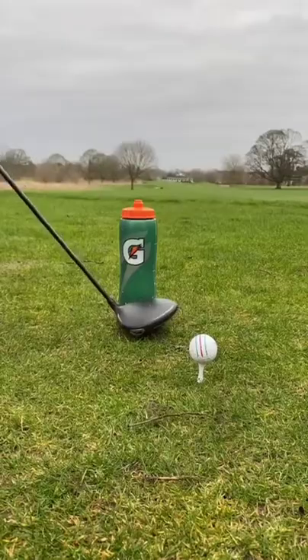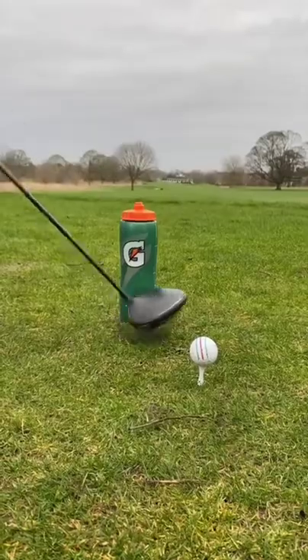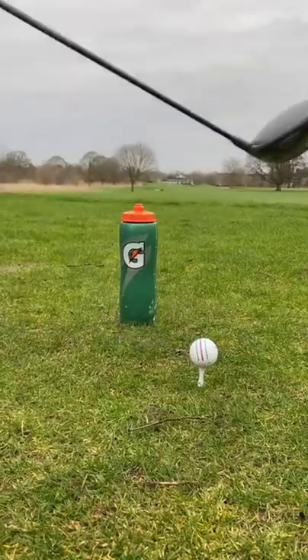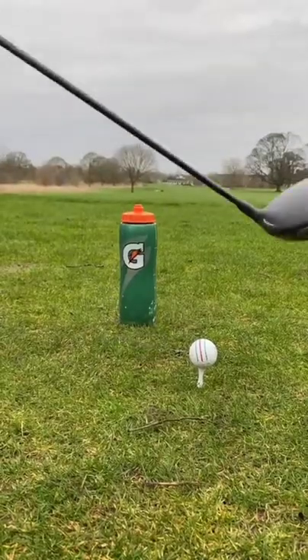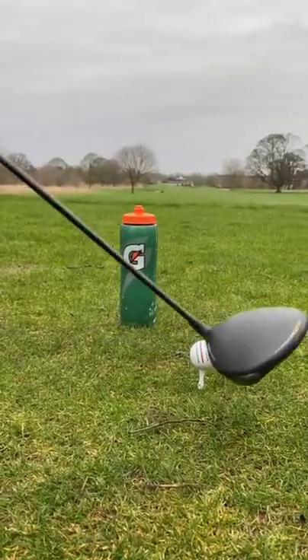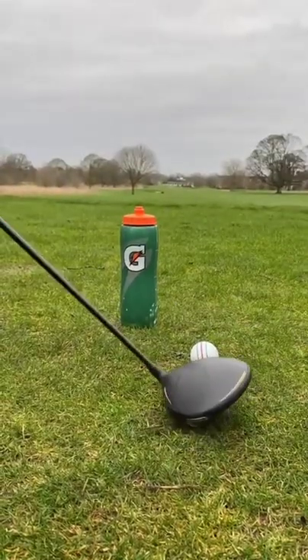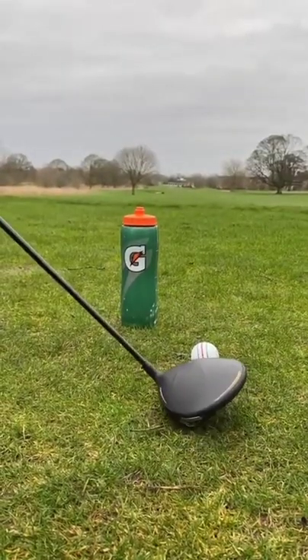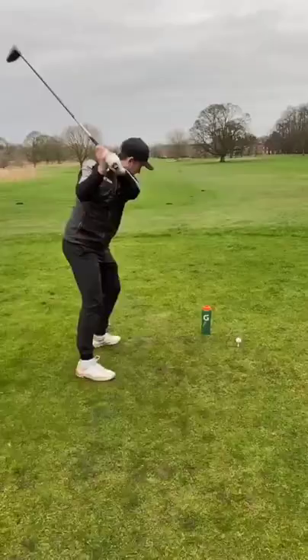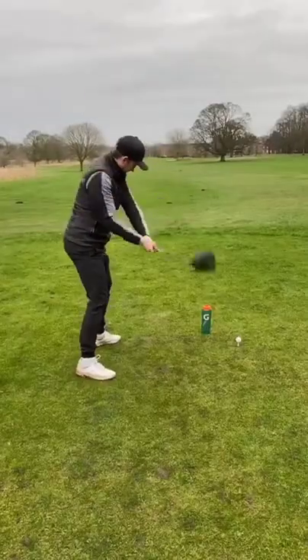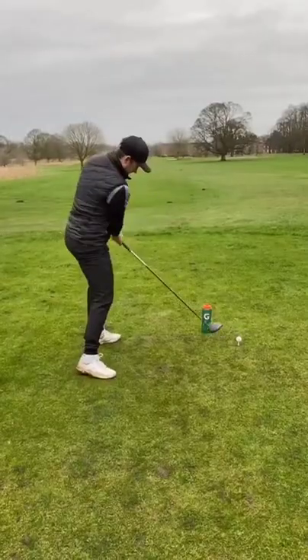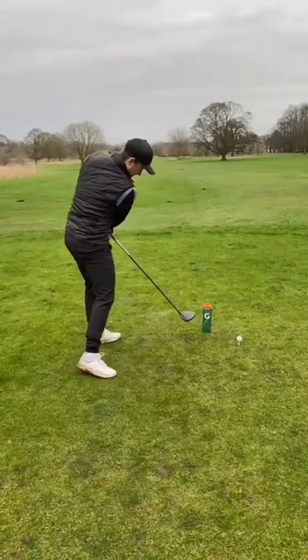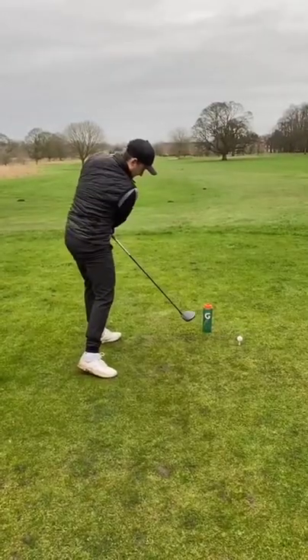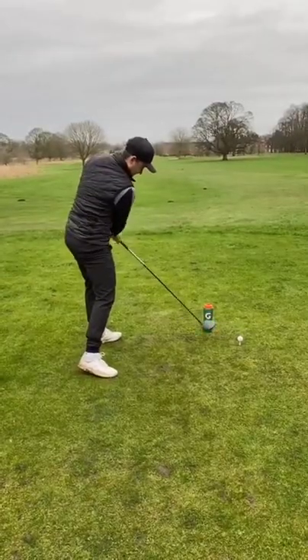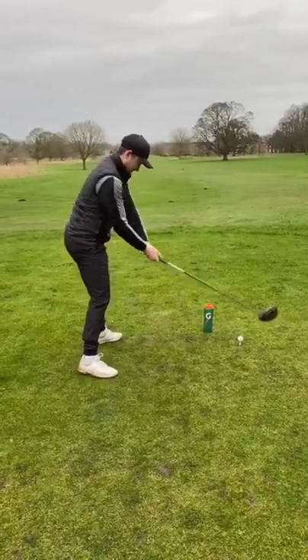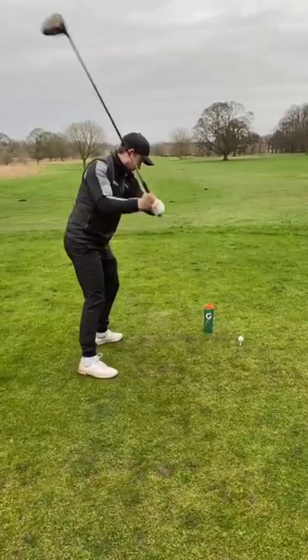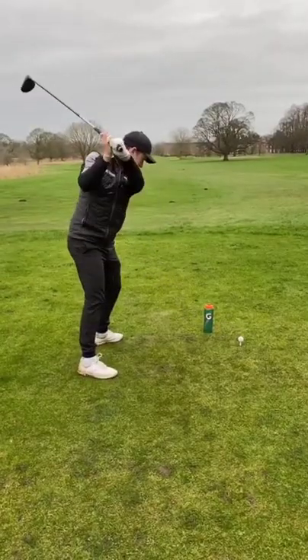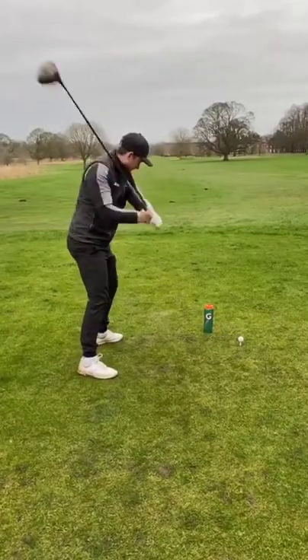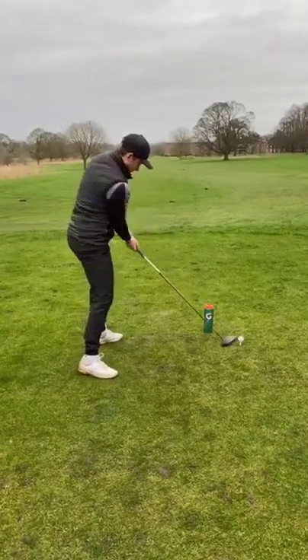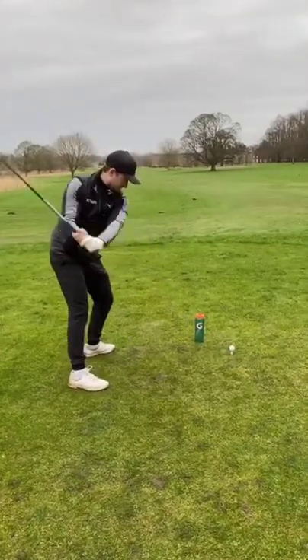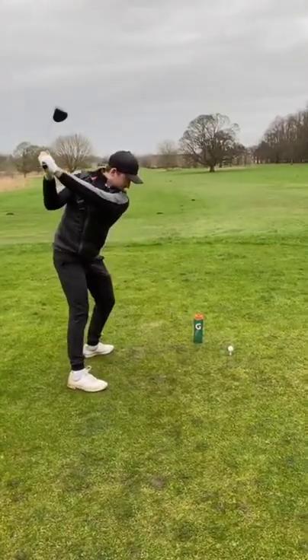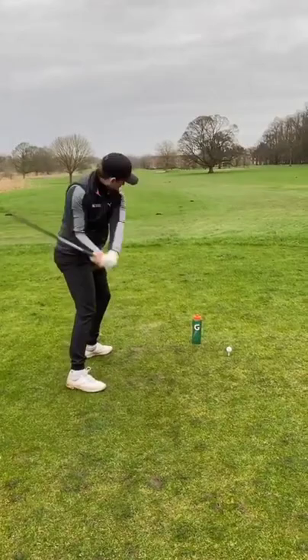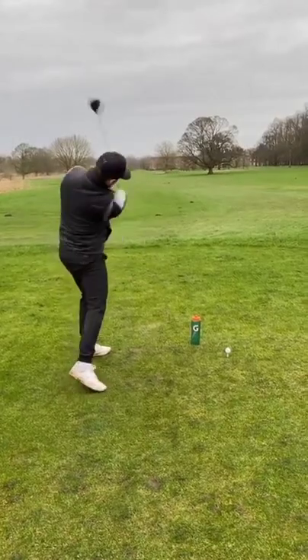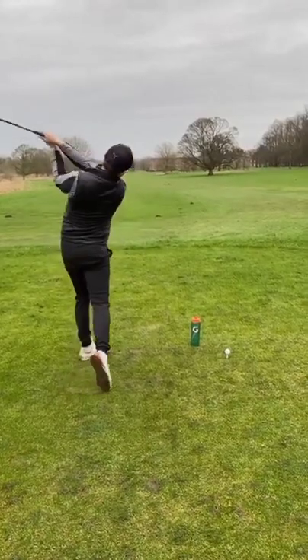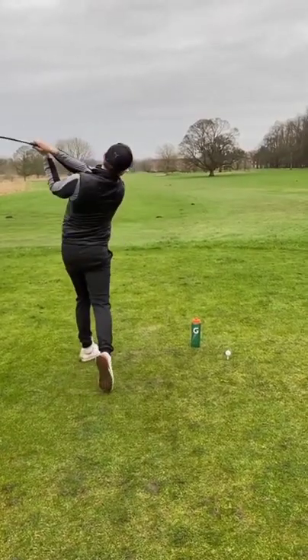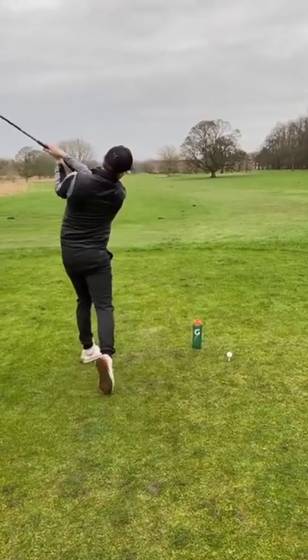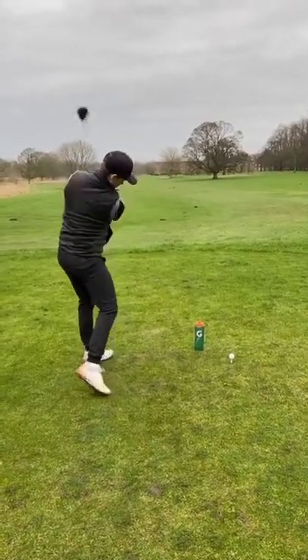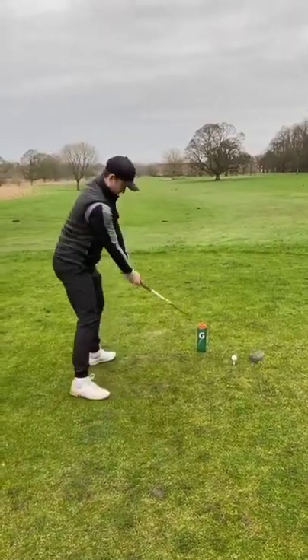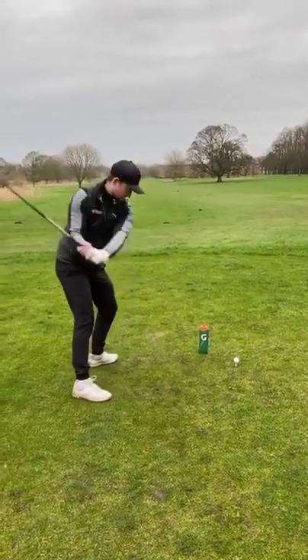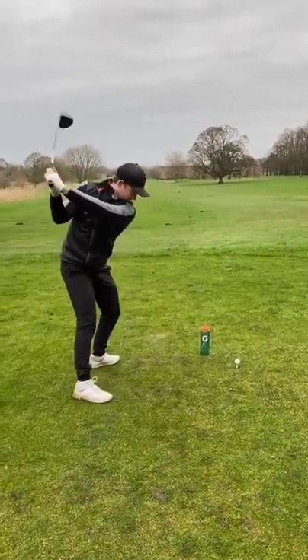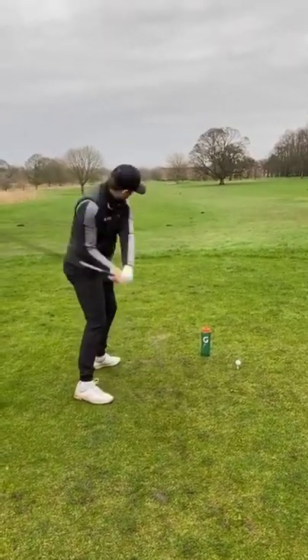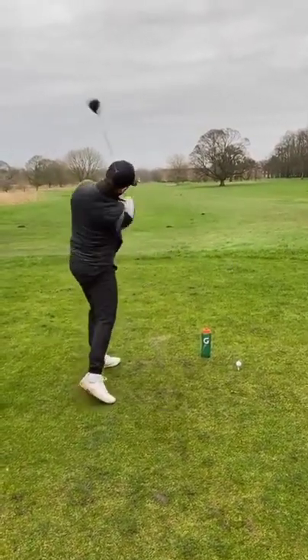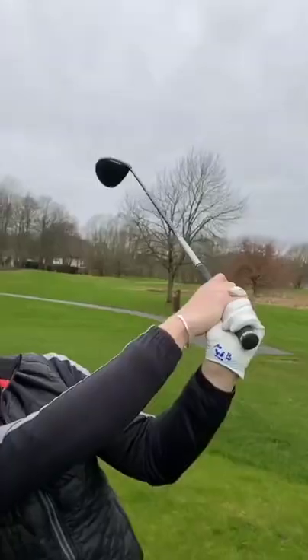This is helping you improve your club path. Now, if you're slicing, we're coming across the ball, hitting that water ball. You want to avoid that, swinging more in to out.